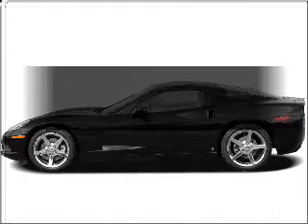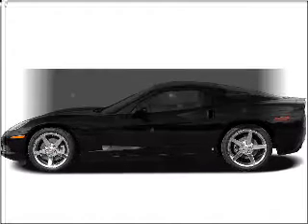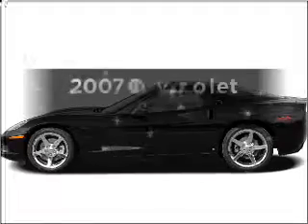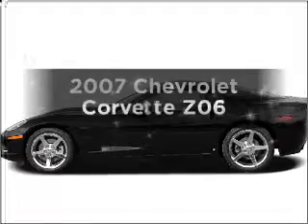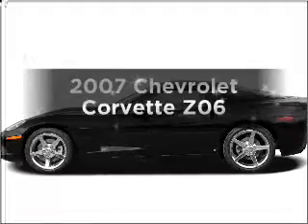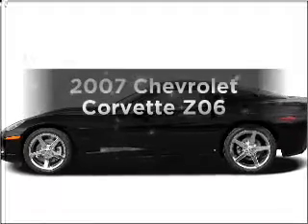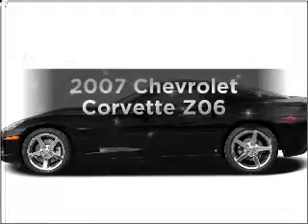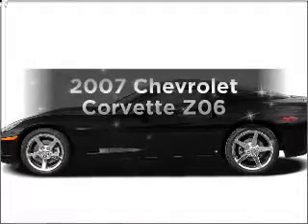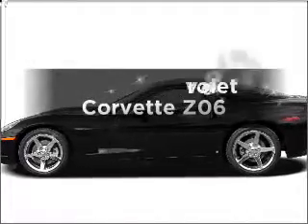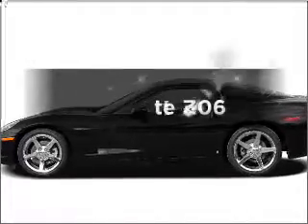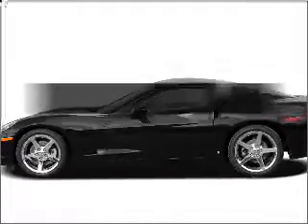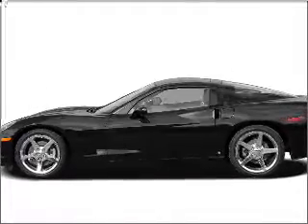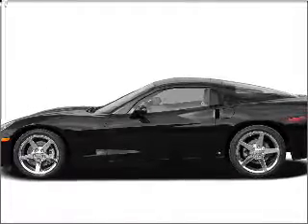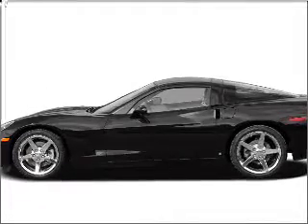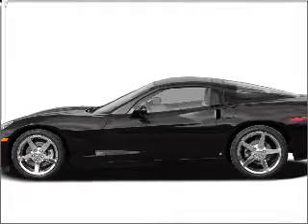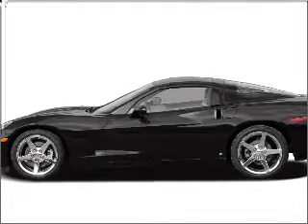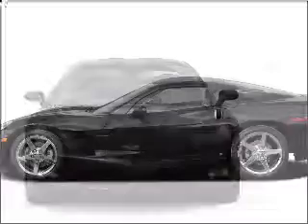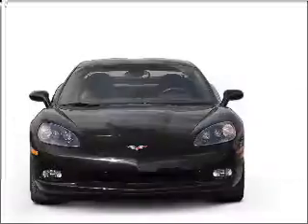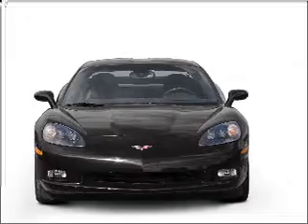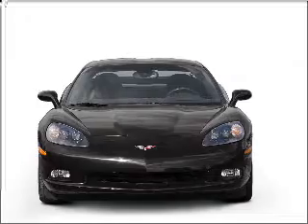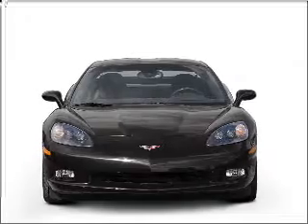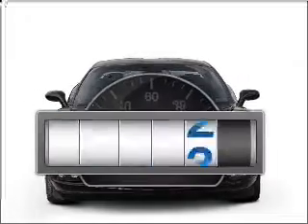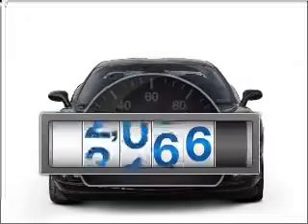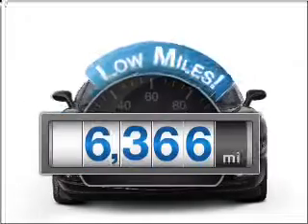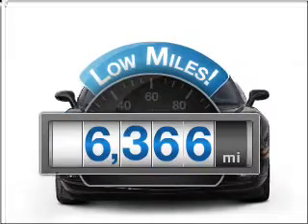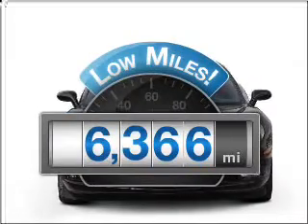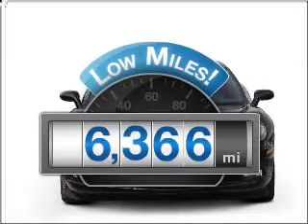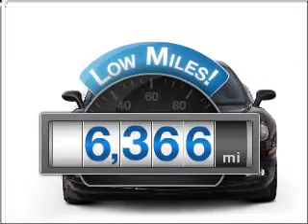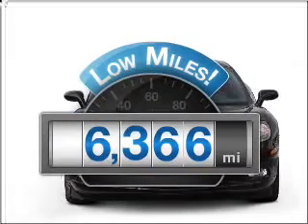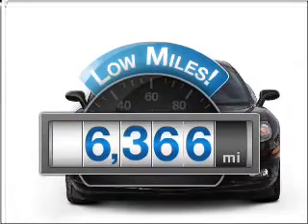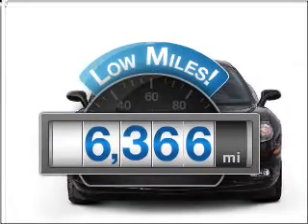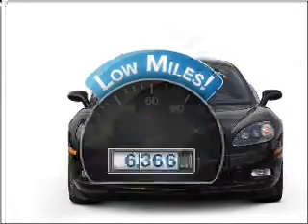Check out this 2007 Chevrolet Corvette. If you're looking for an automobile with great attributes, look no further. With low miles, this automobile will take you far and get you where you want to go.